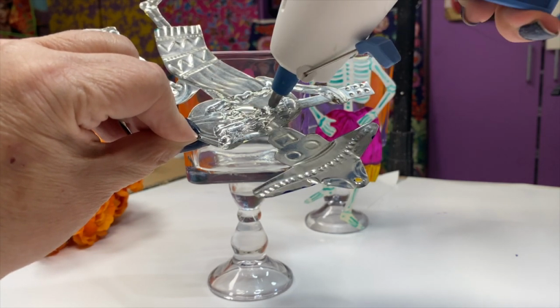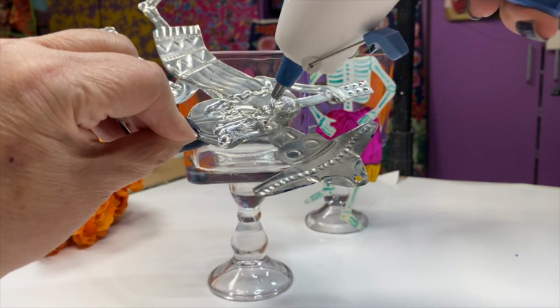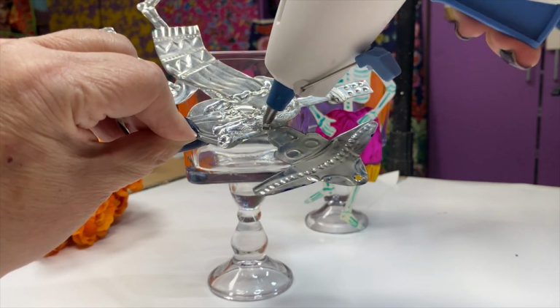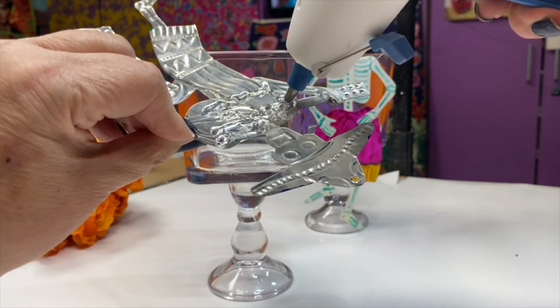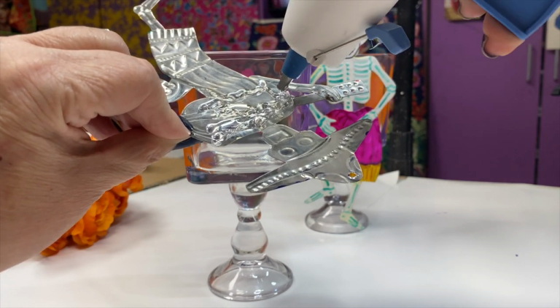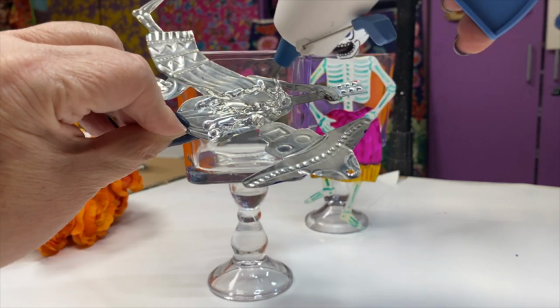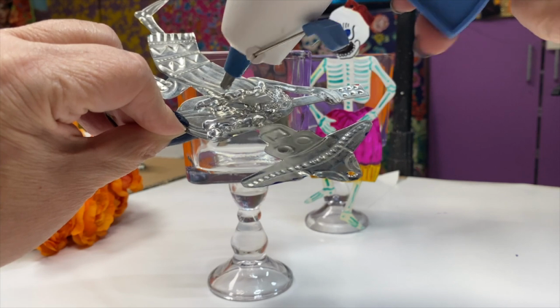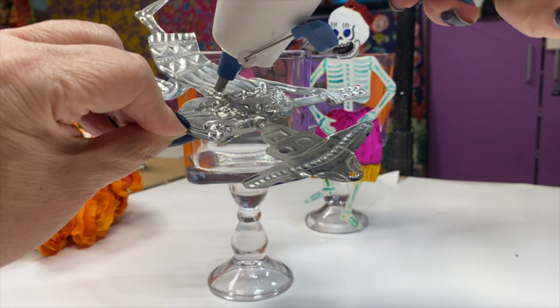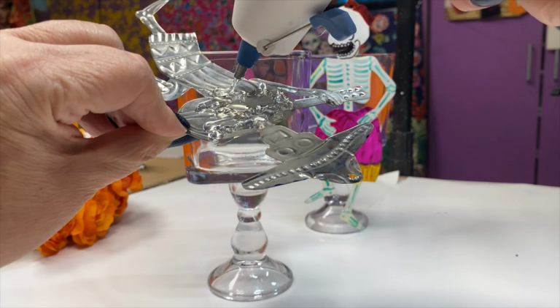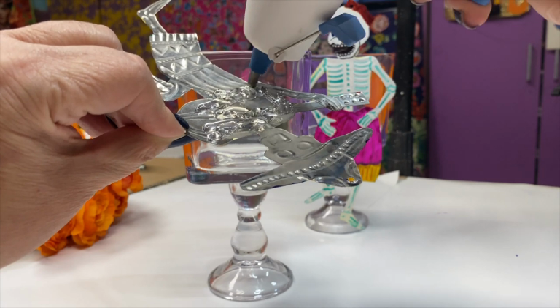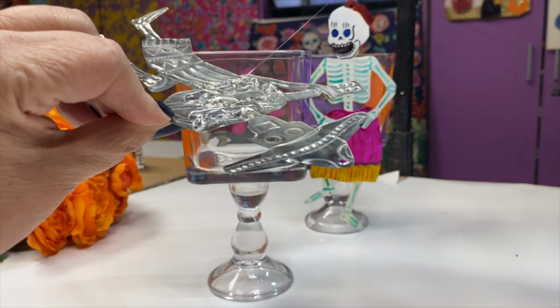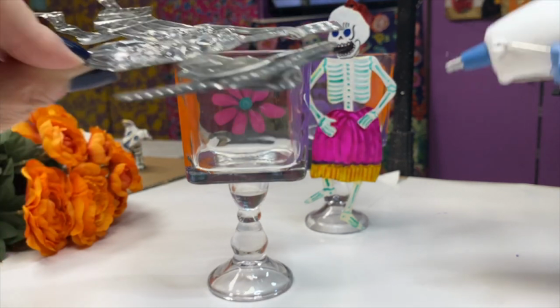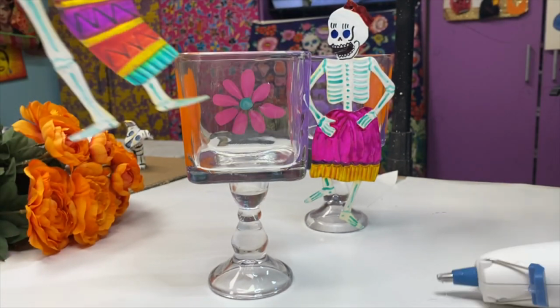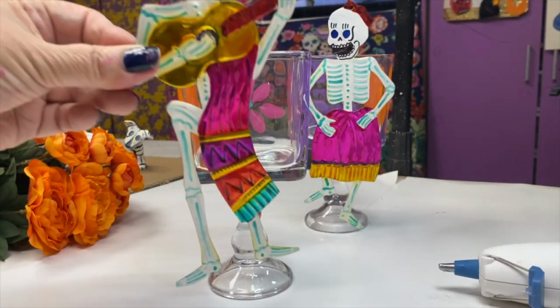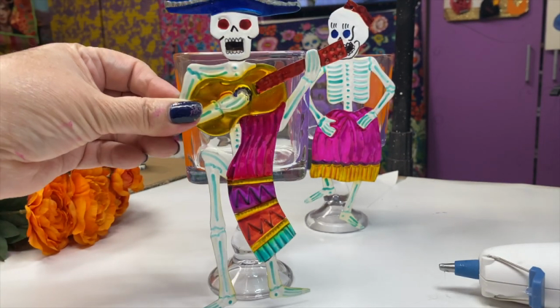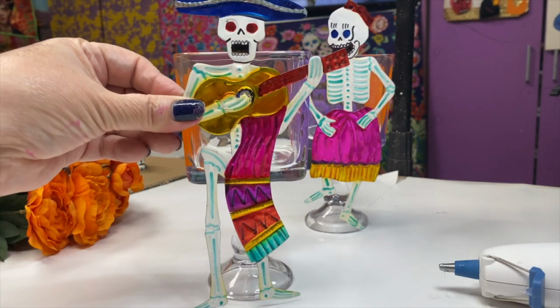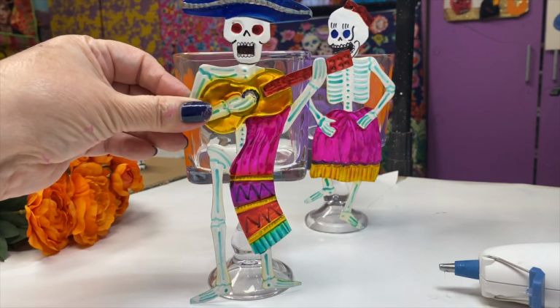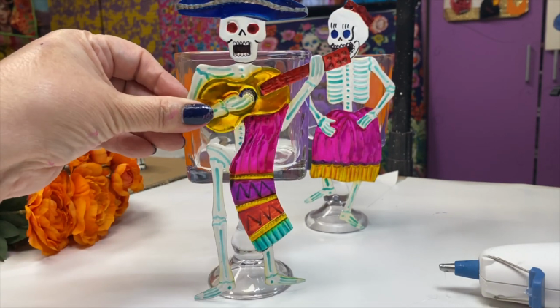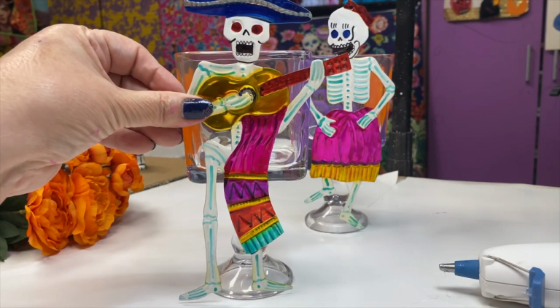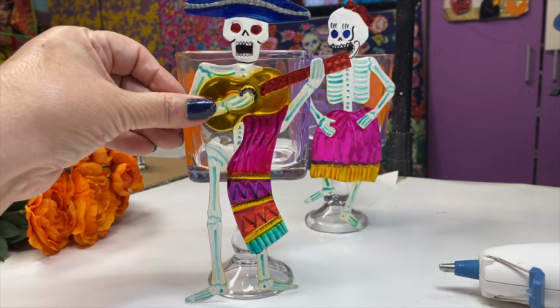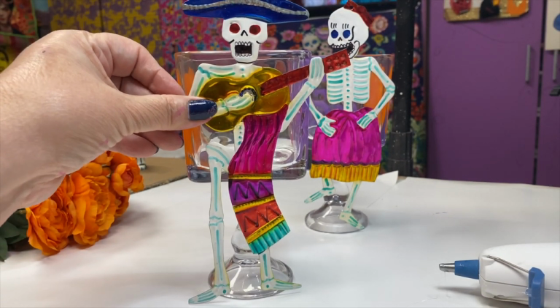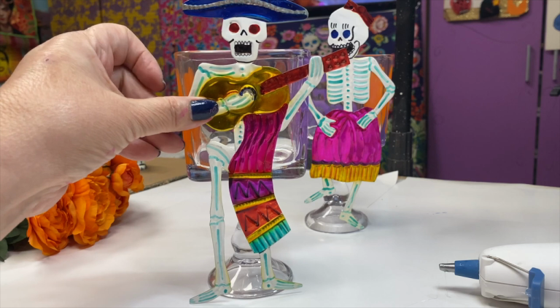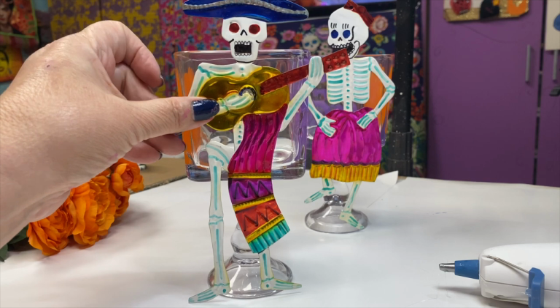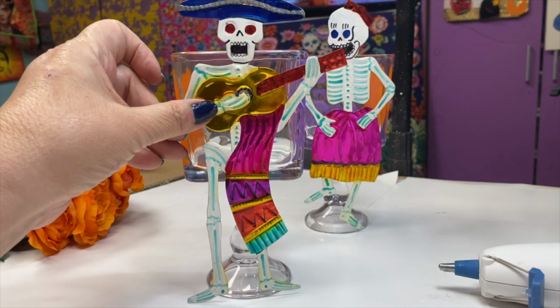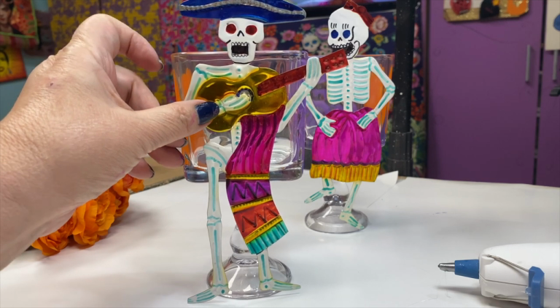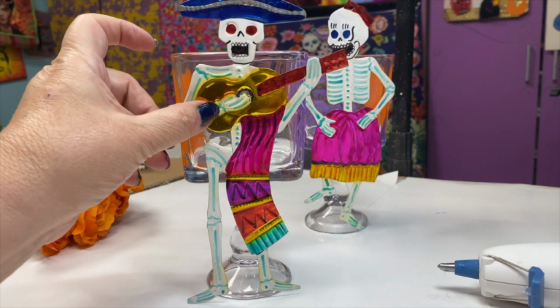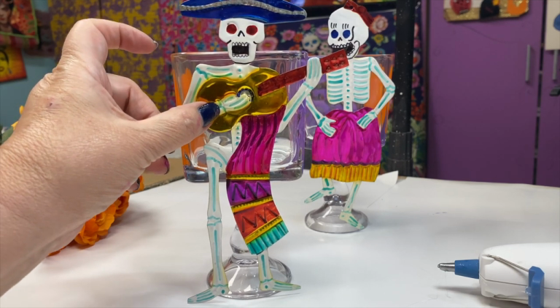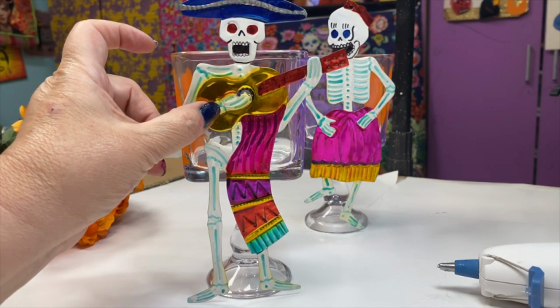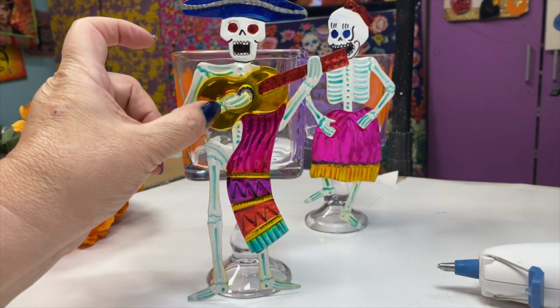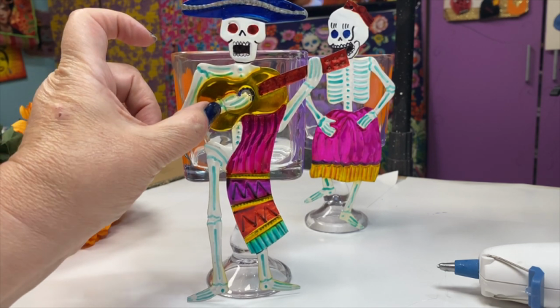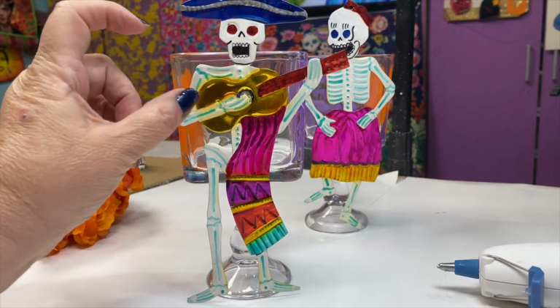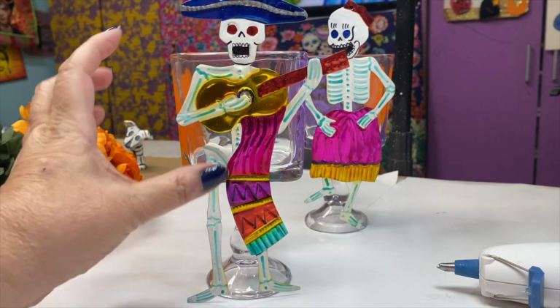I like these ornaments because they're so tall — they just give more of a statement look. I think they will look so beautiful on an ofrenda to honor a loved one who has passed away.